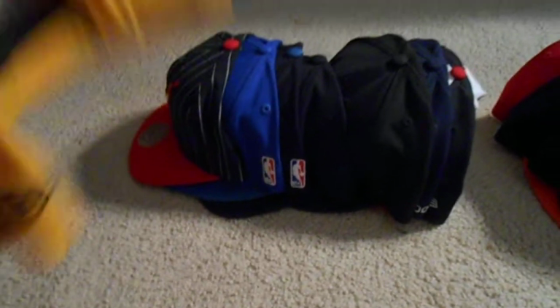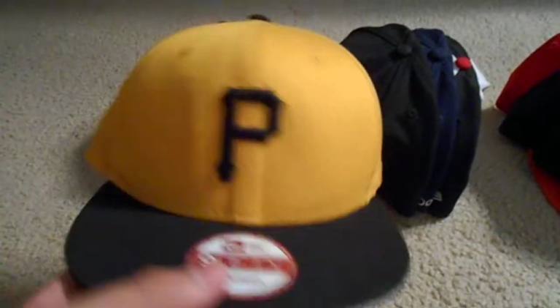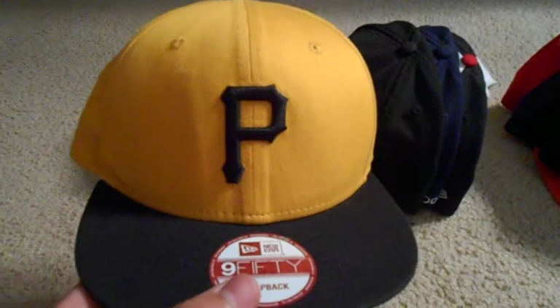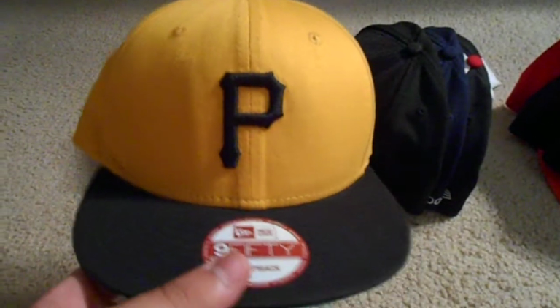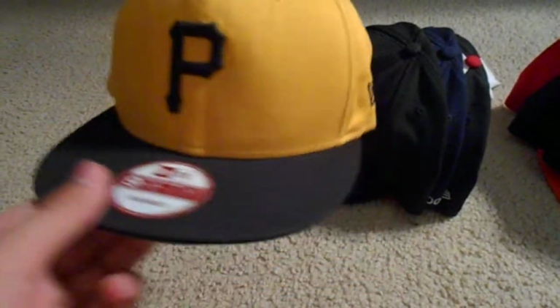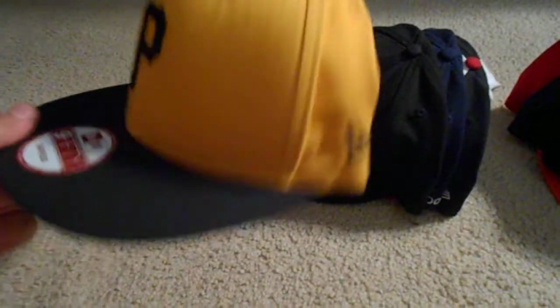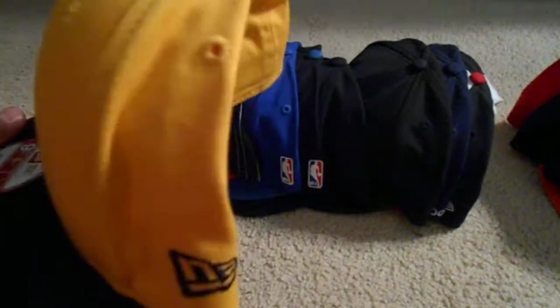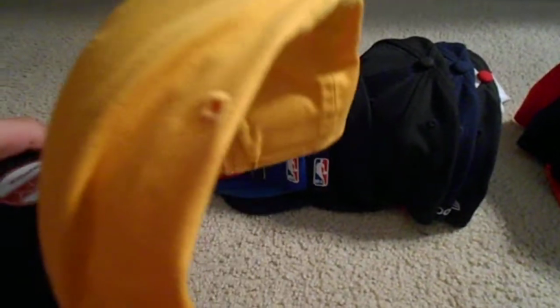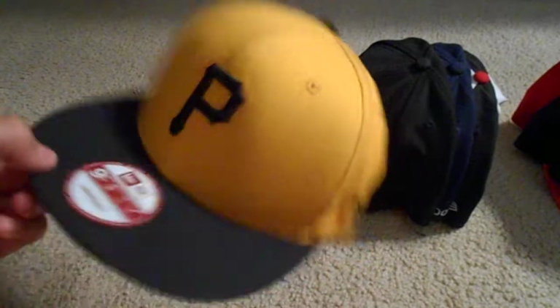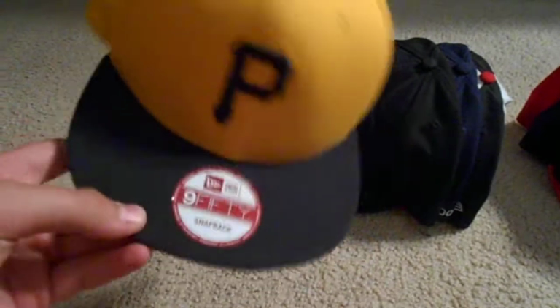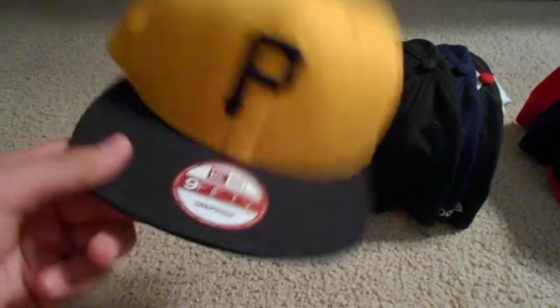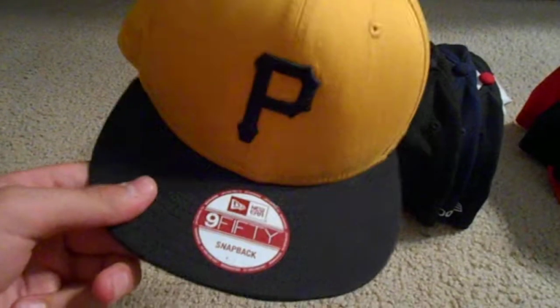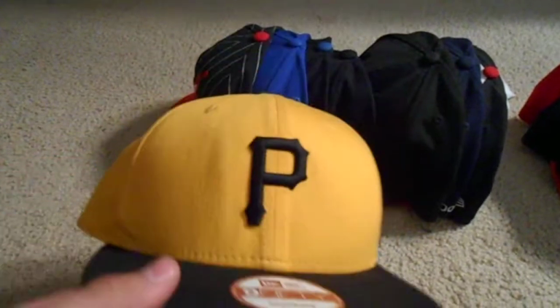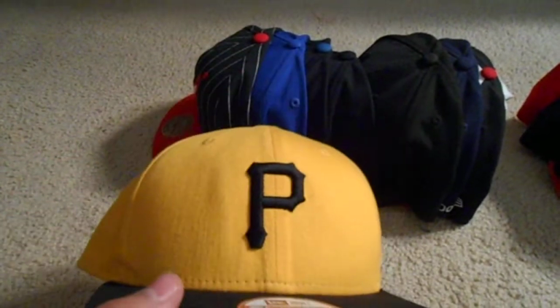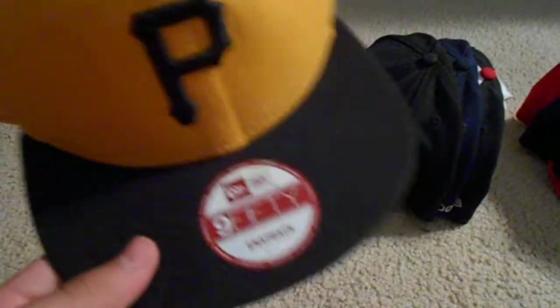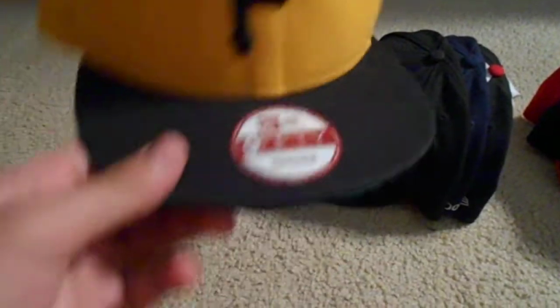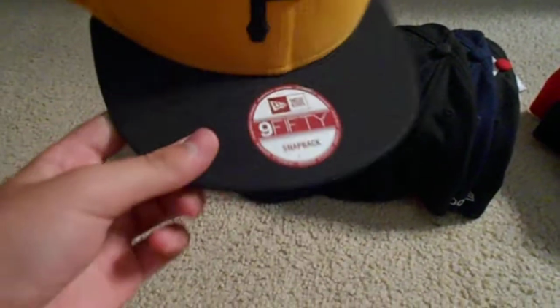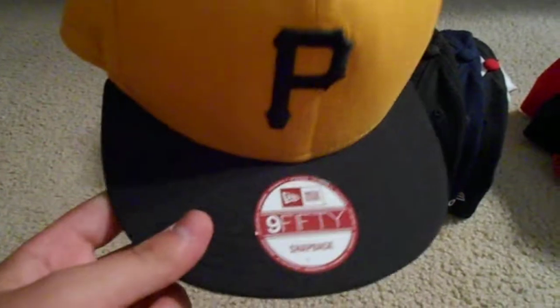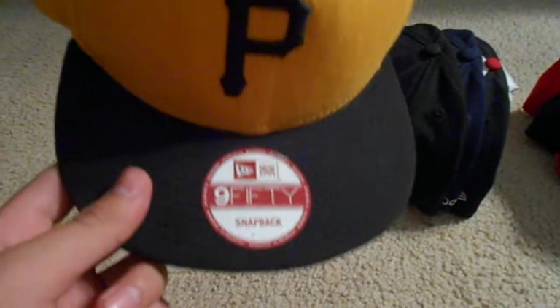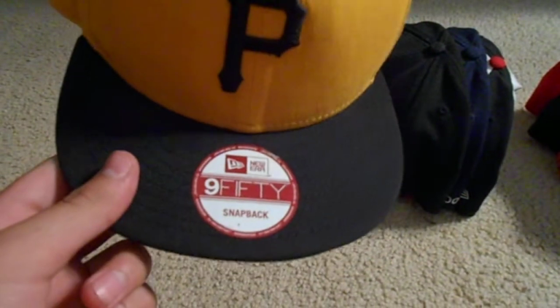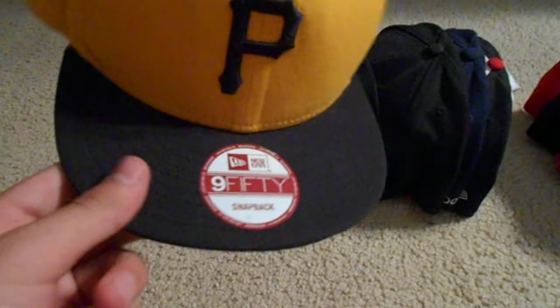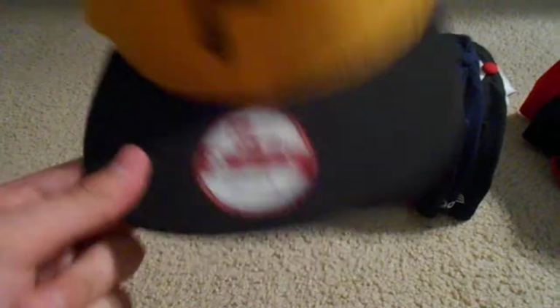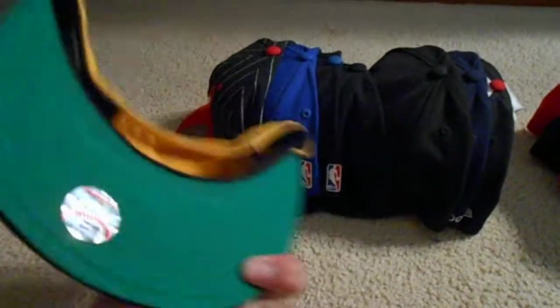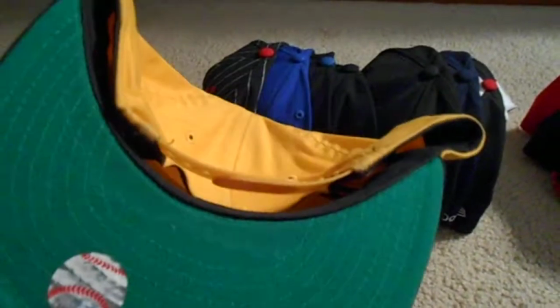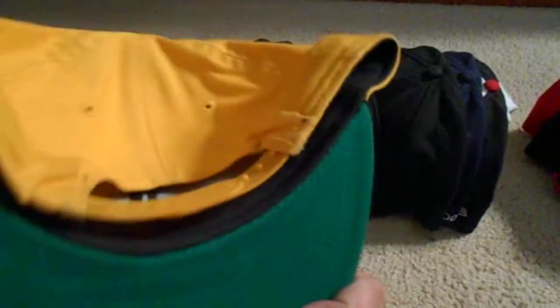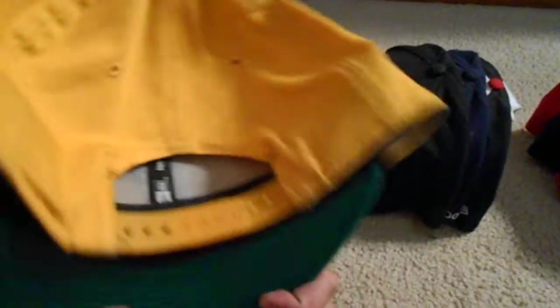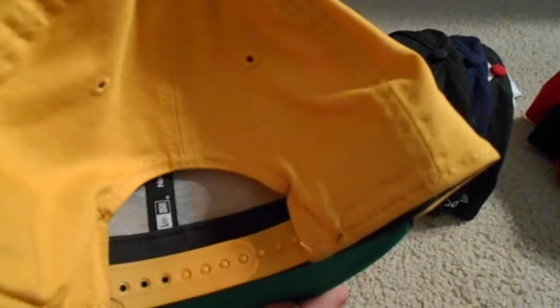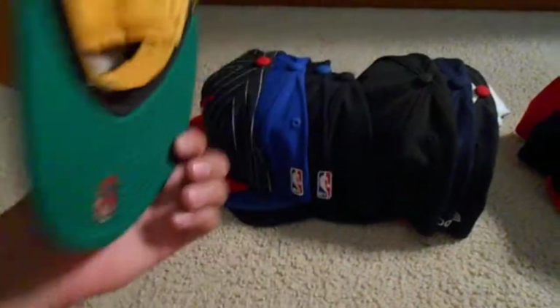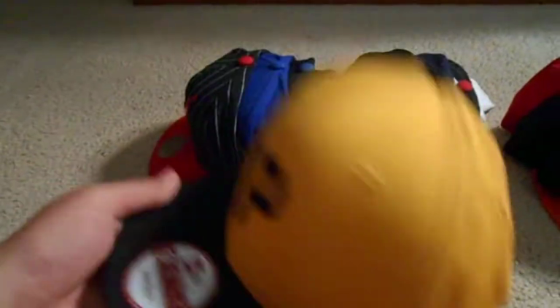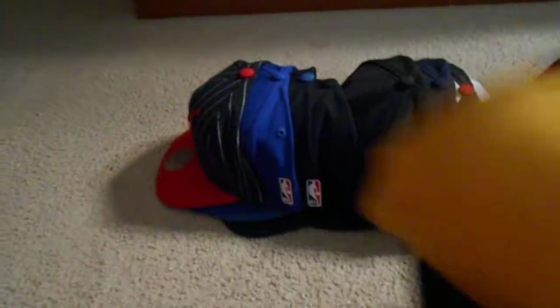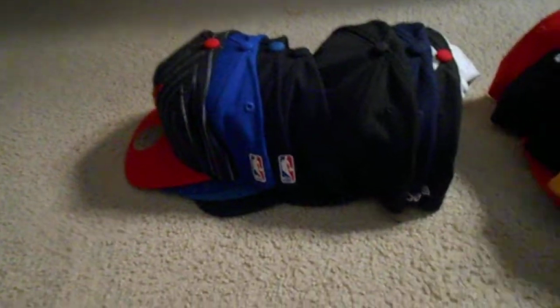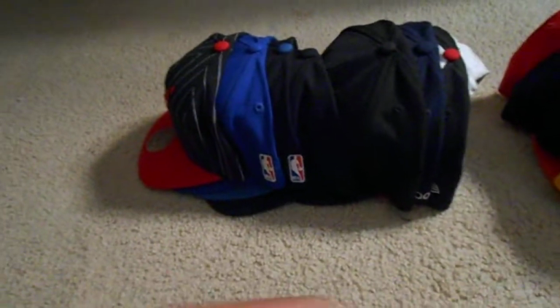Next, Pittsburgh Pirates snapback. This is kind of like my beater hat — this was my first snapback, really liked it and wore it a lot. Anyways, black top rim, green under, and yellow snap. Got that one from Champs.